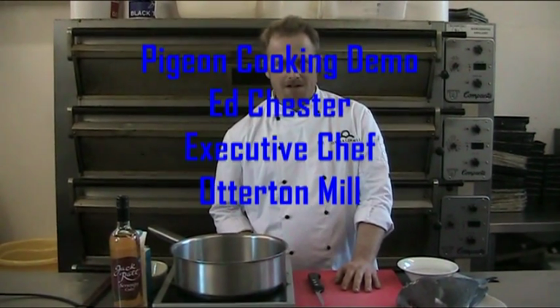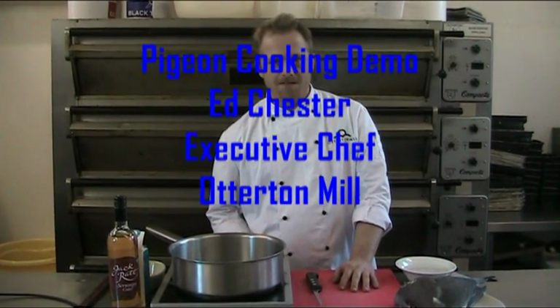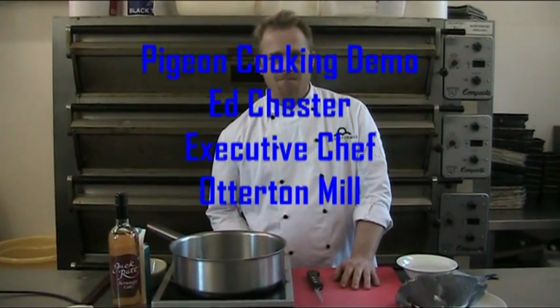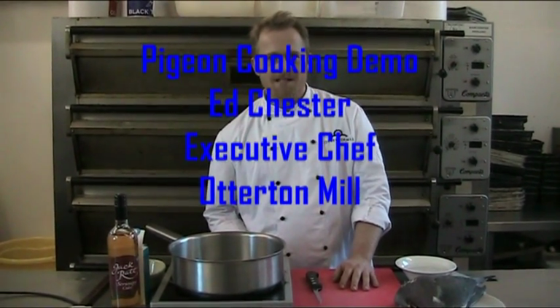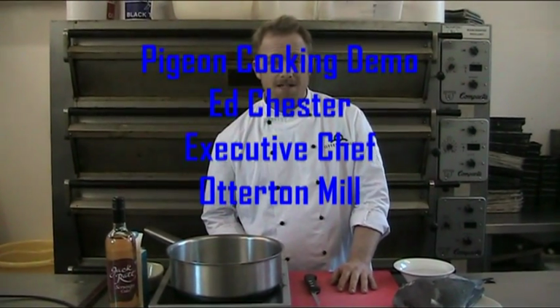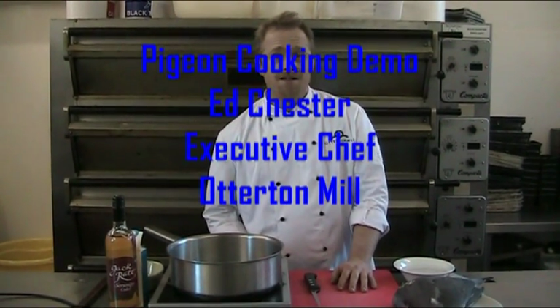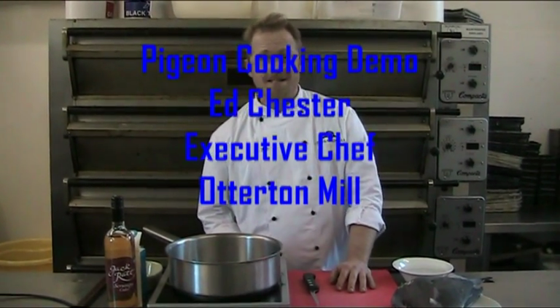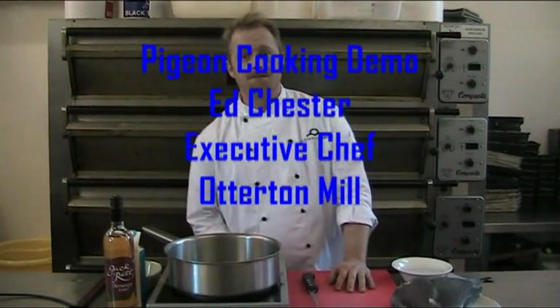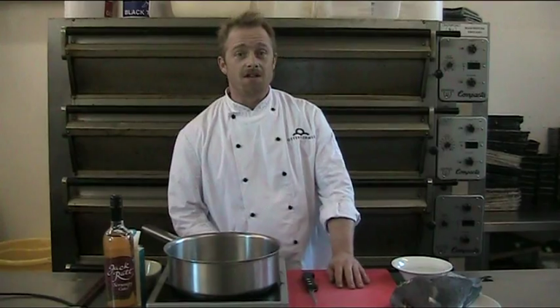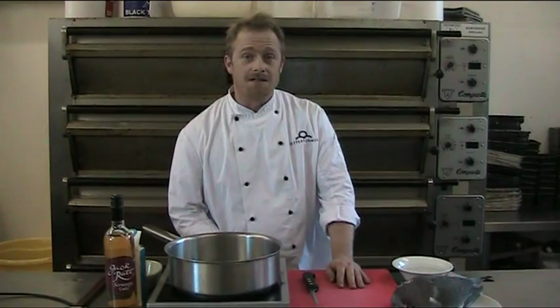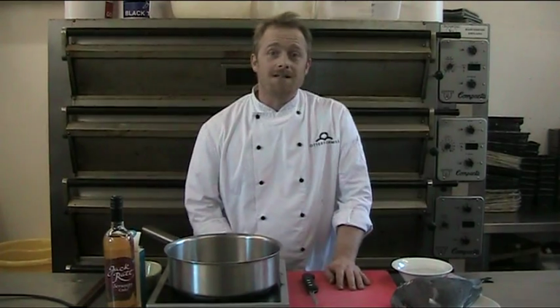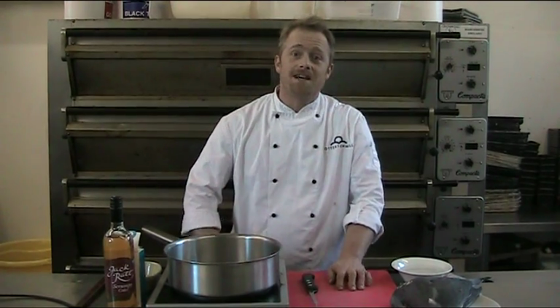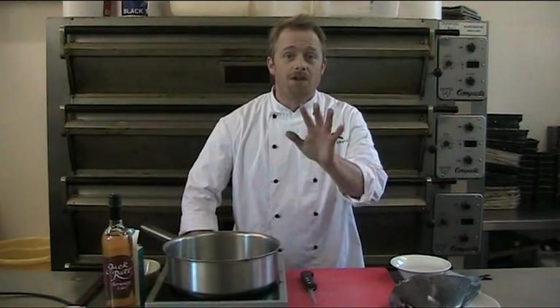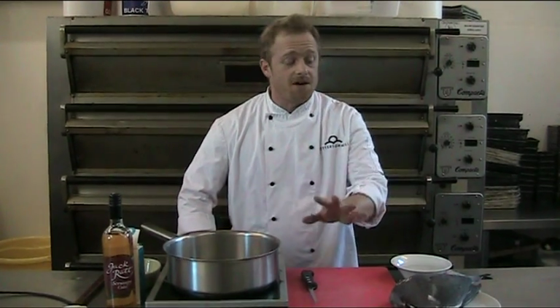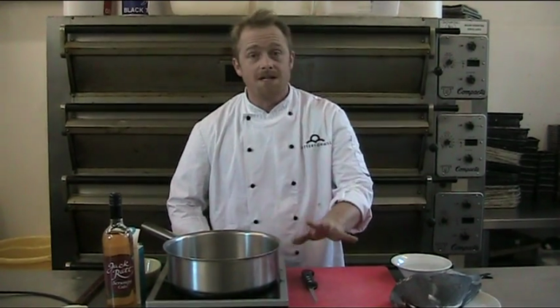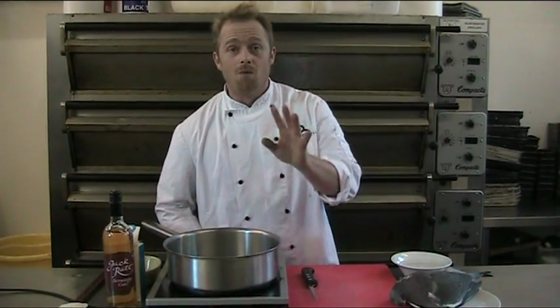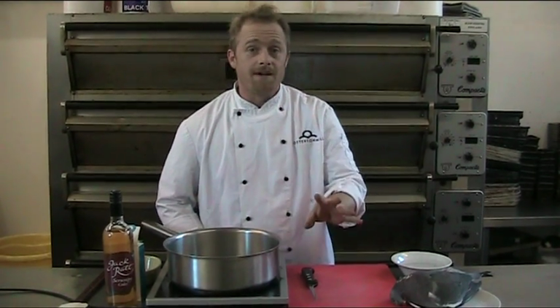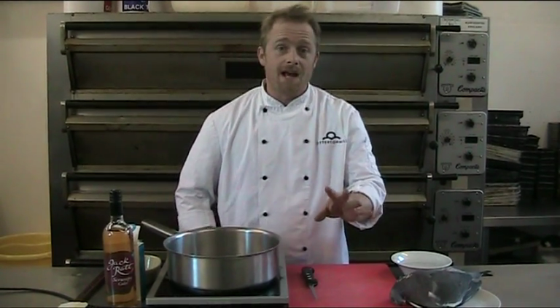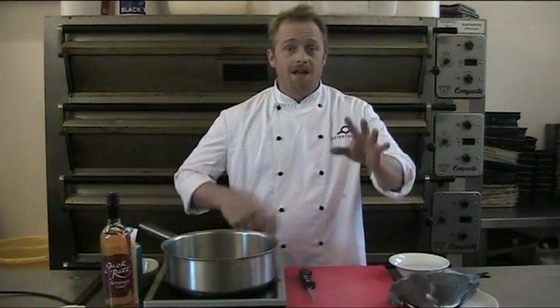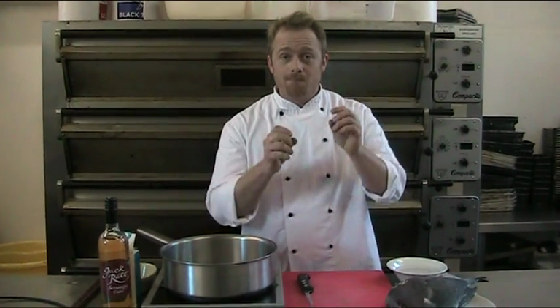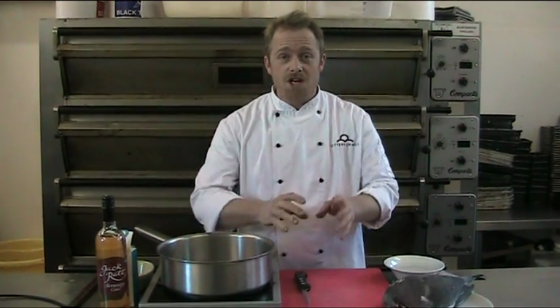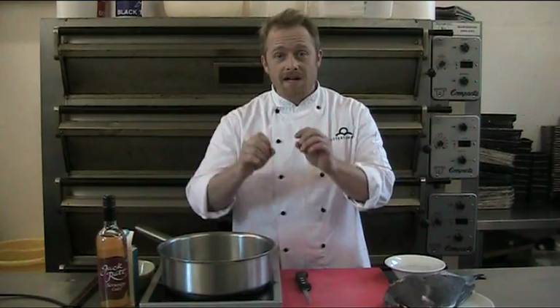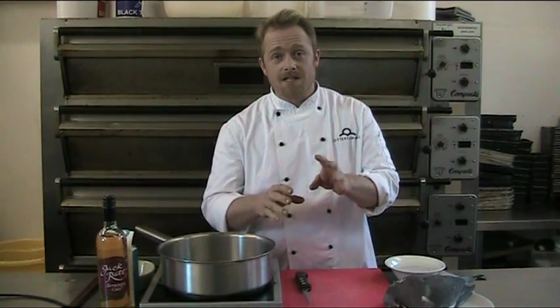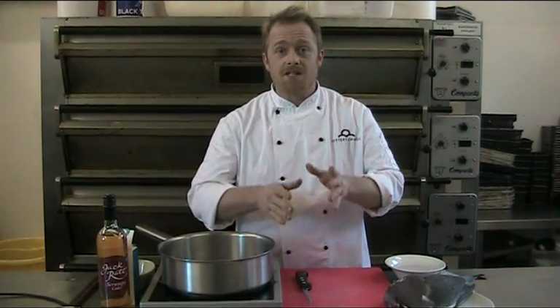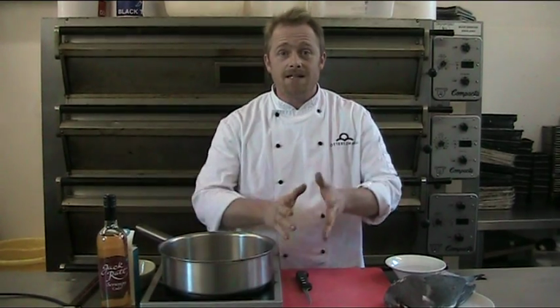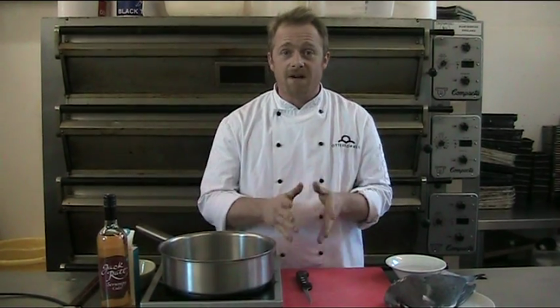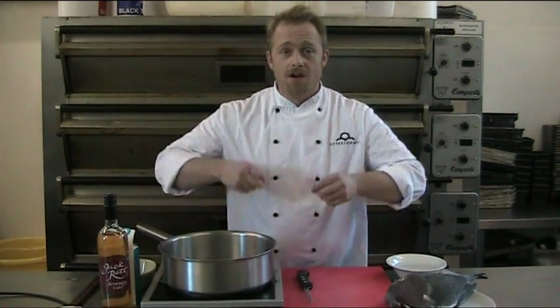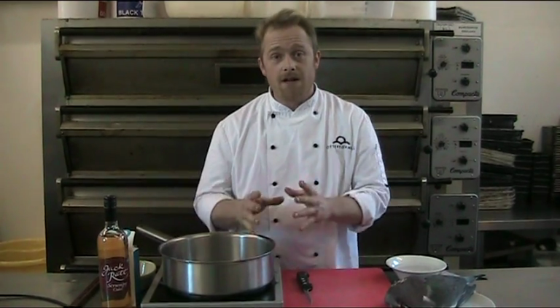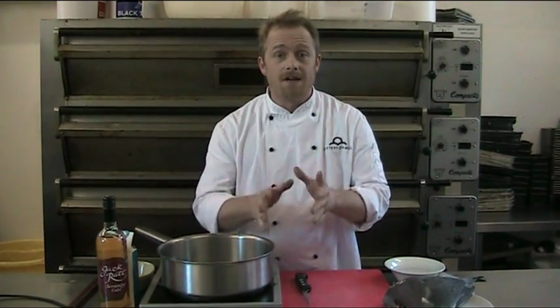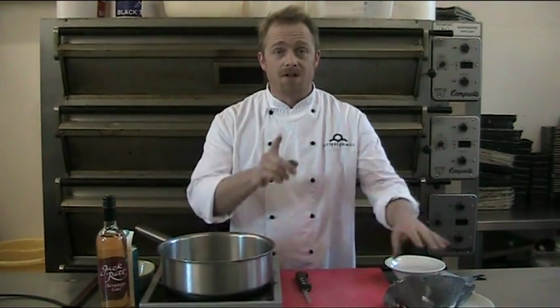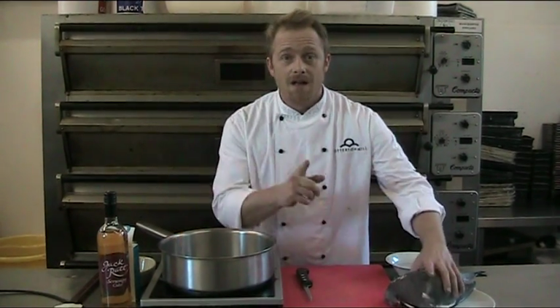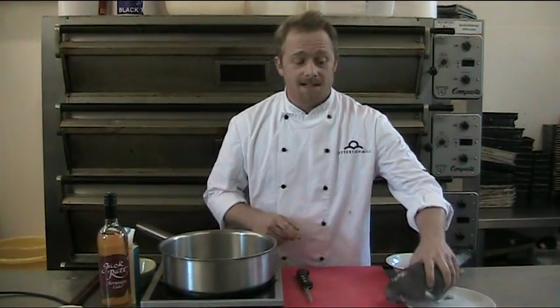Good afternoon, my name is Ed Chester. I'm the Executive Chef at Otterton Mill down in Devon, a beautiful part of the world, and what we're going to be doing now is pigeon, caramelised toast, leeks and bacon. Really quick, really simple, let's go.